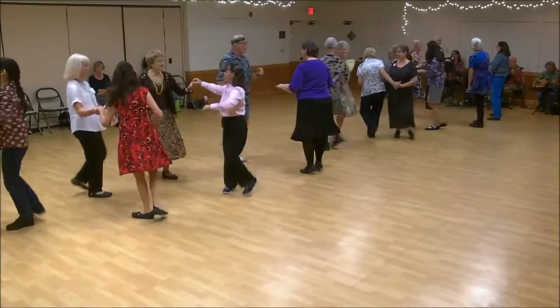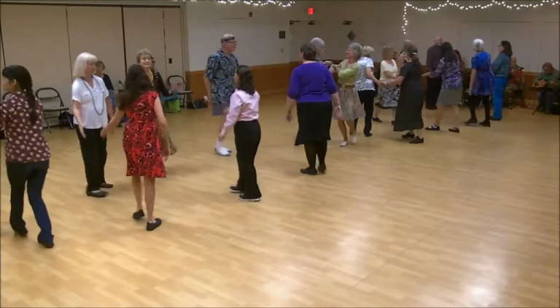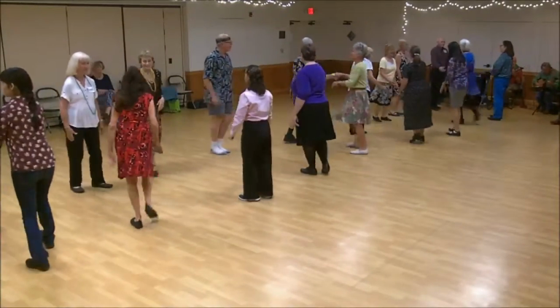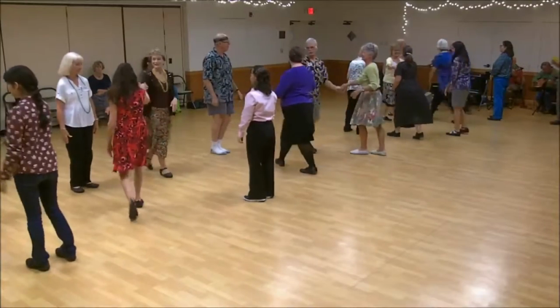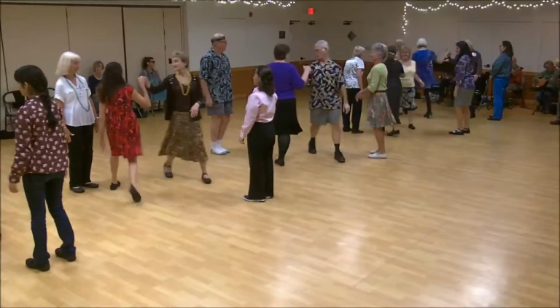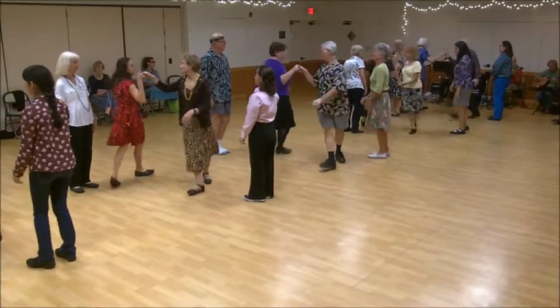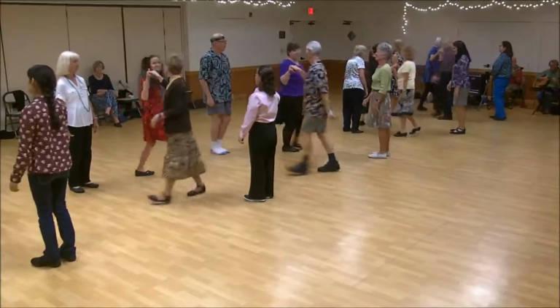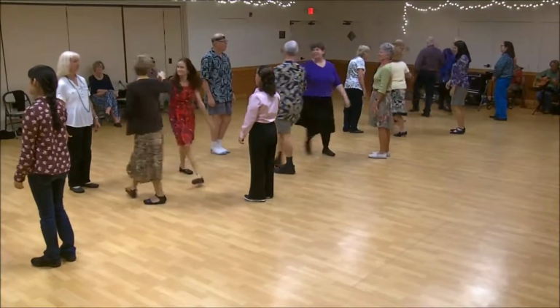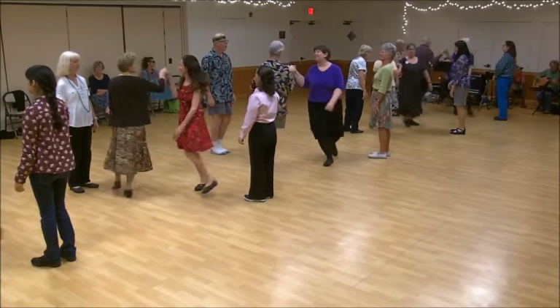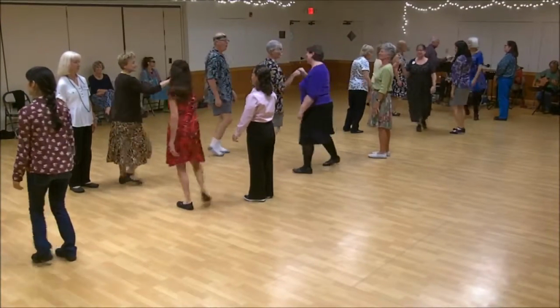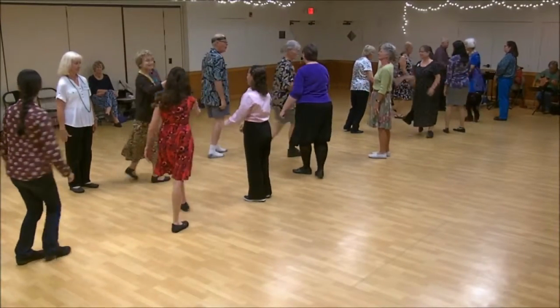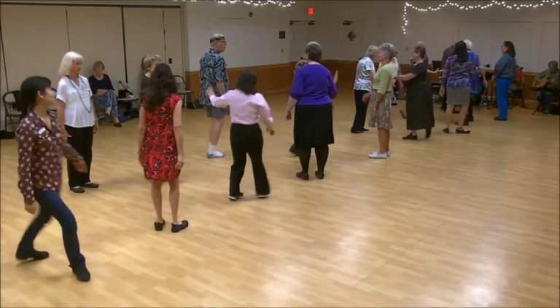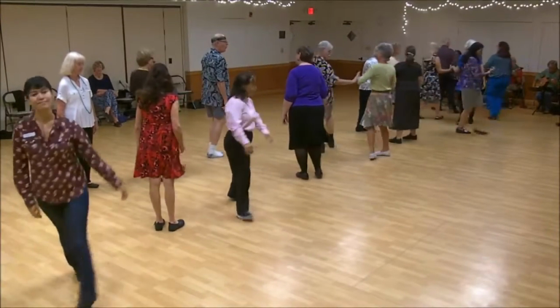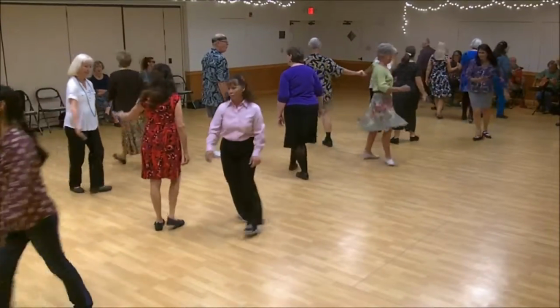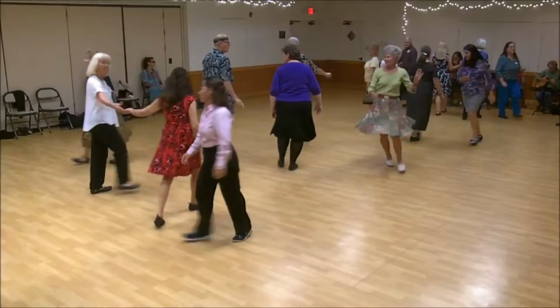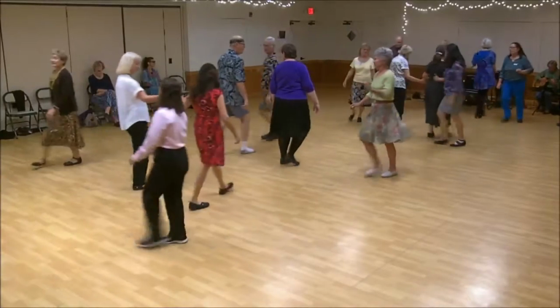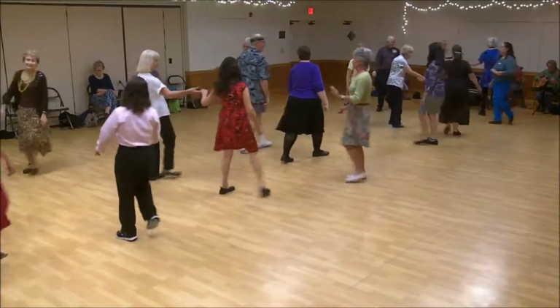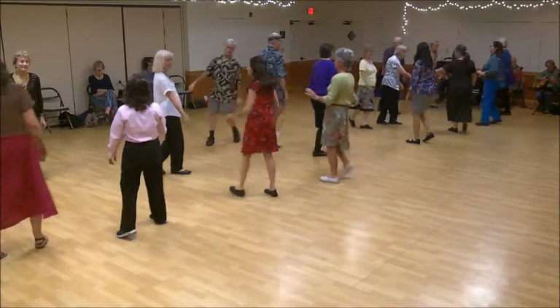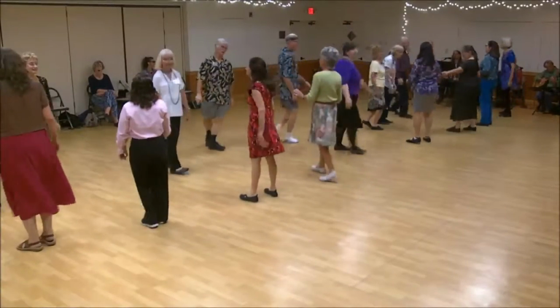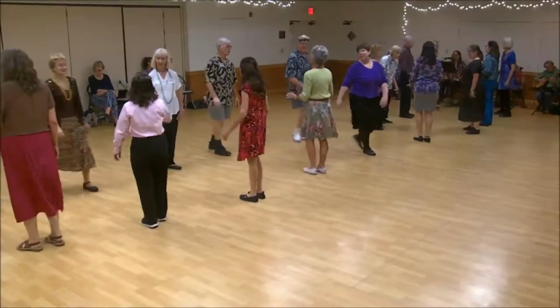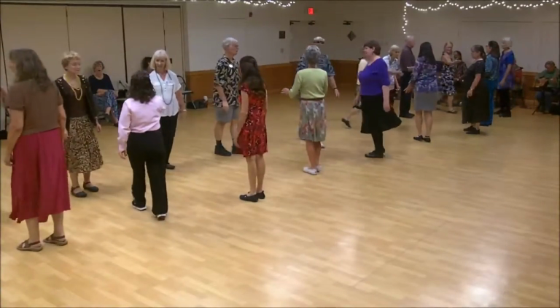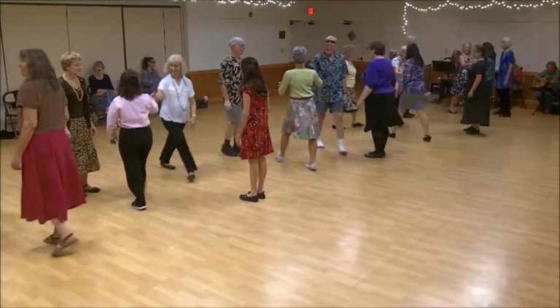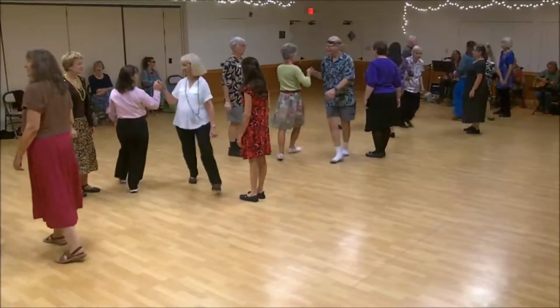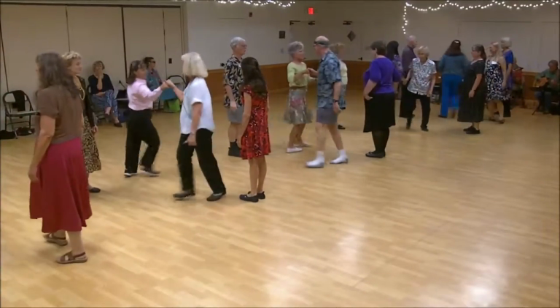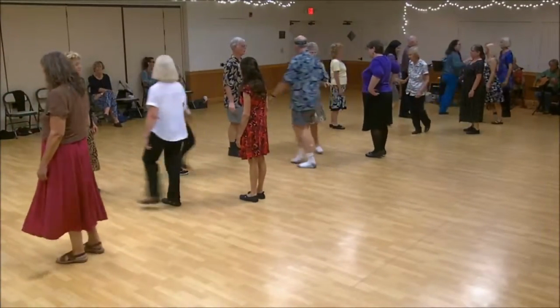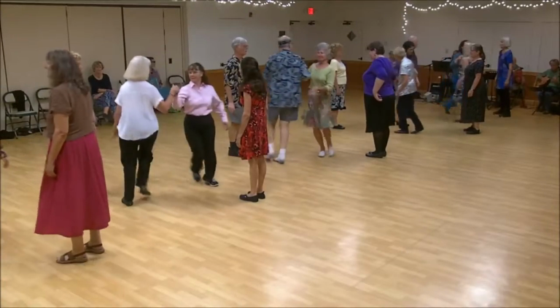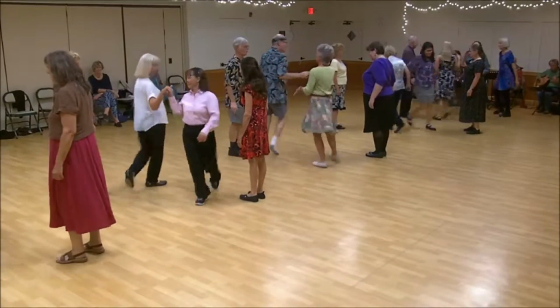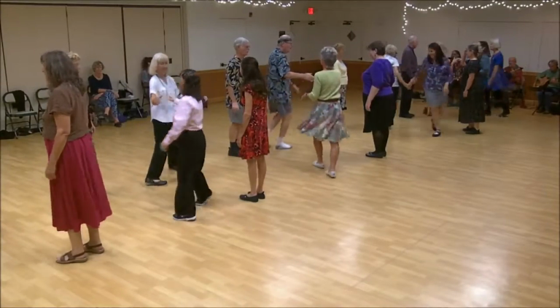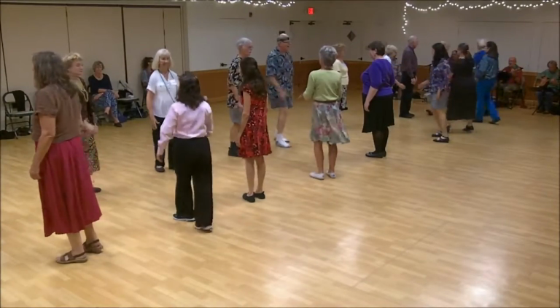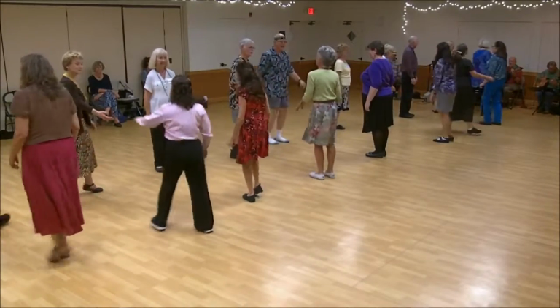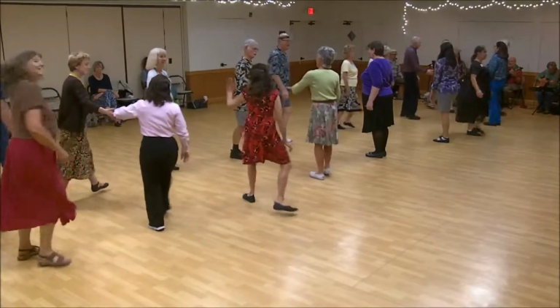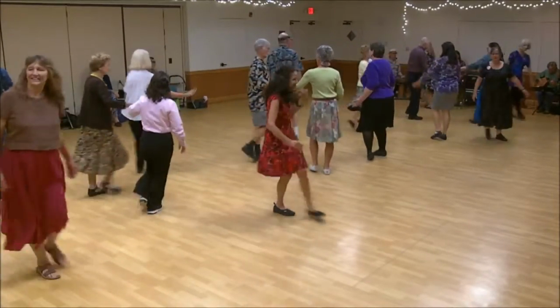First corner, right hand turn. One's cast, two's feet up. First corner, turn to the right. Two's cast, one's feet up.